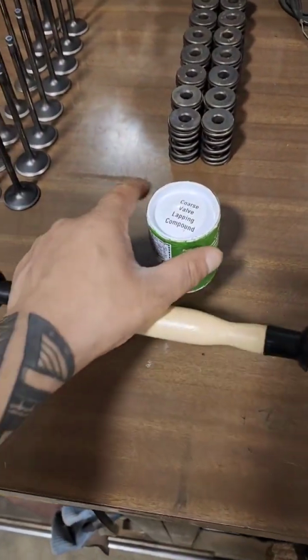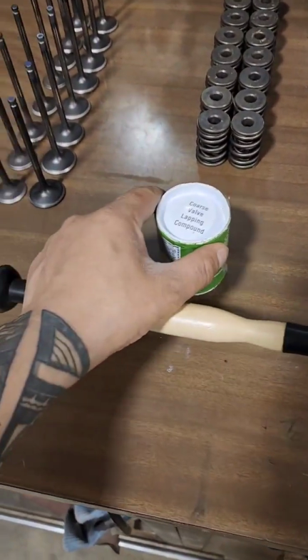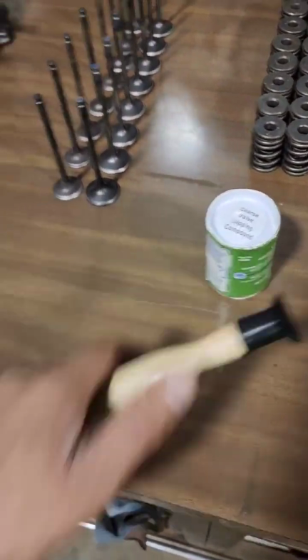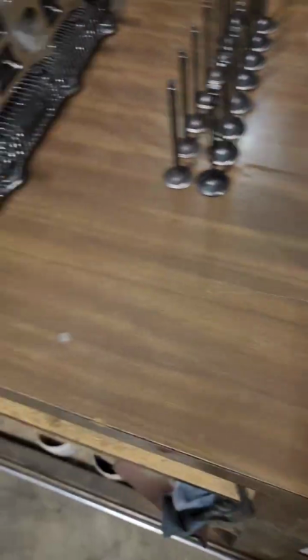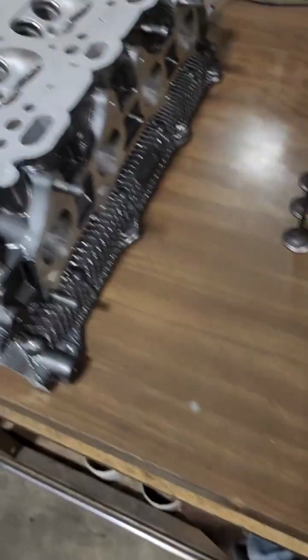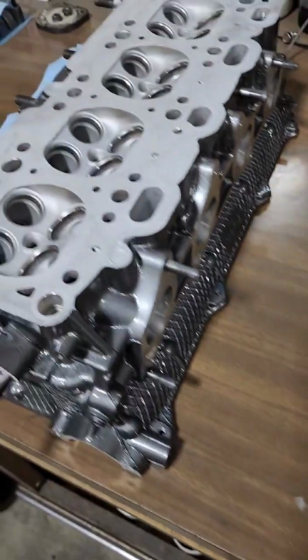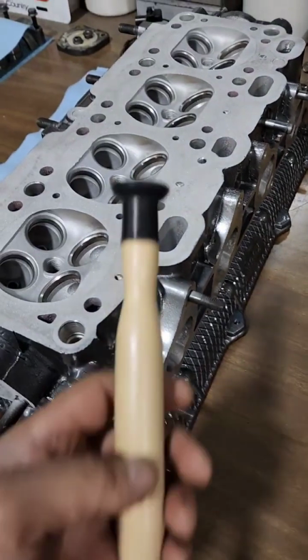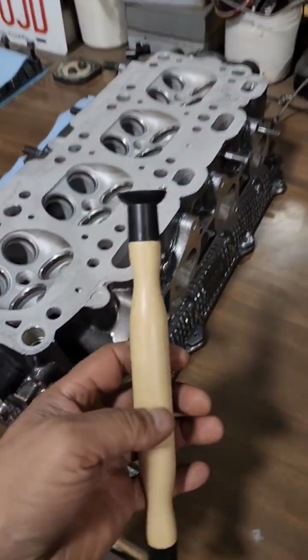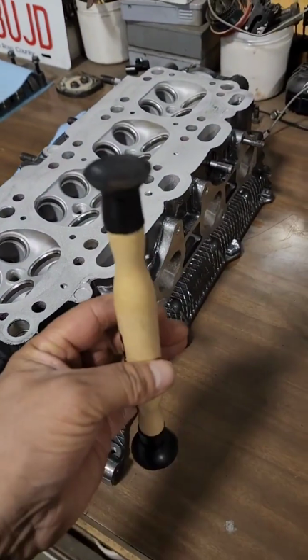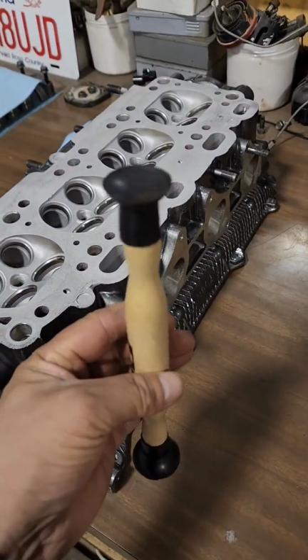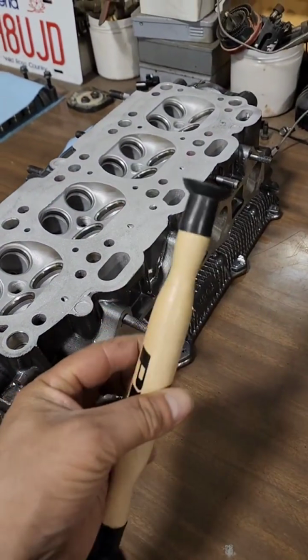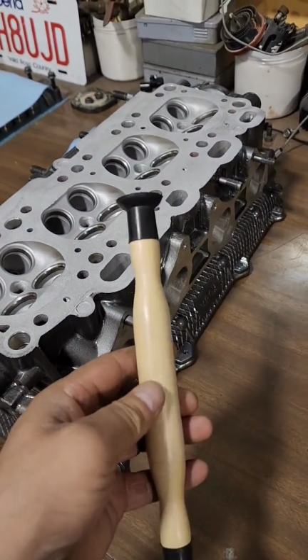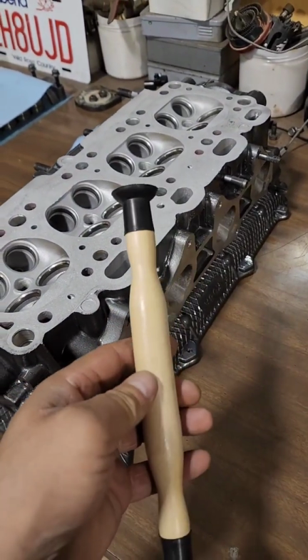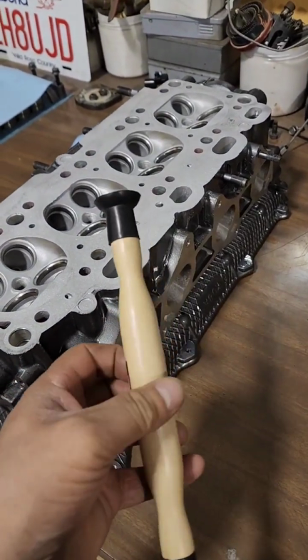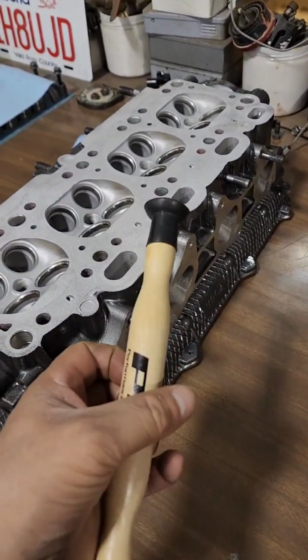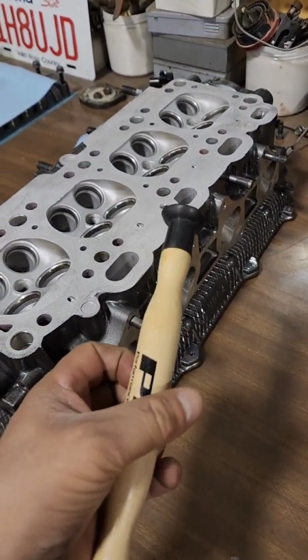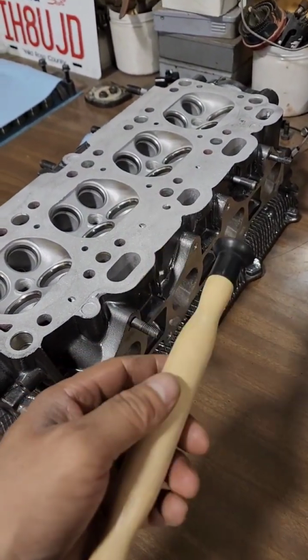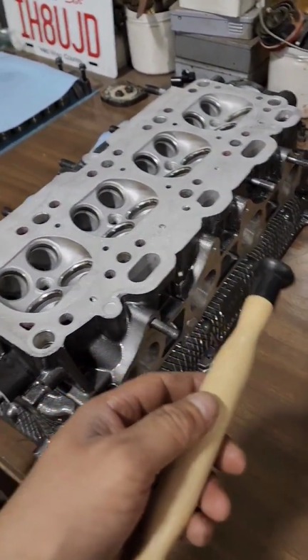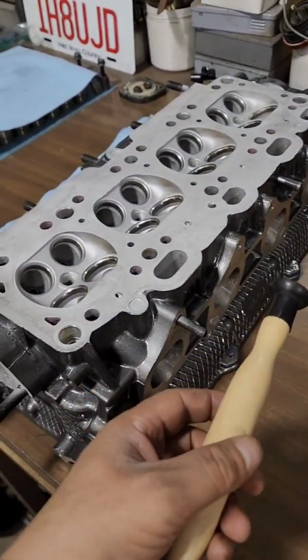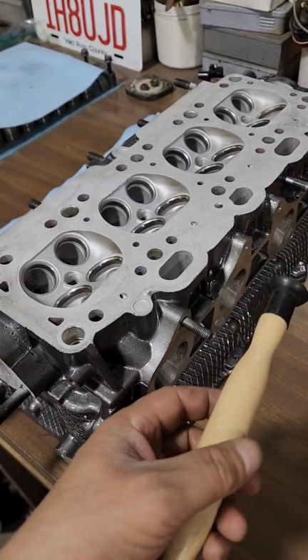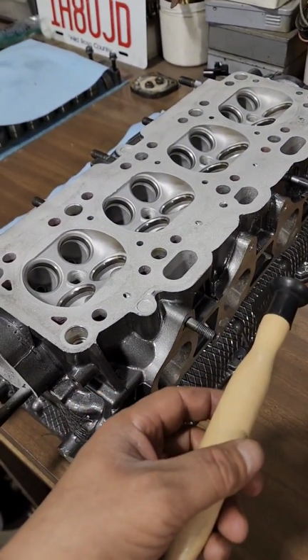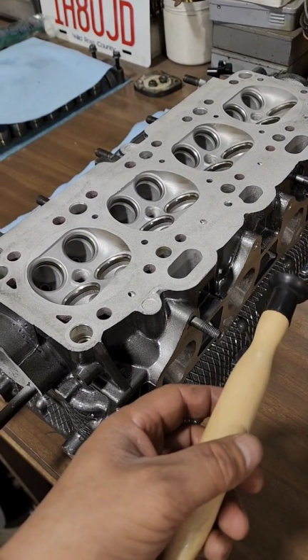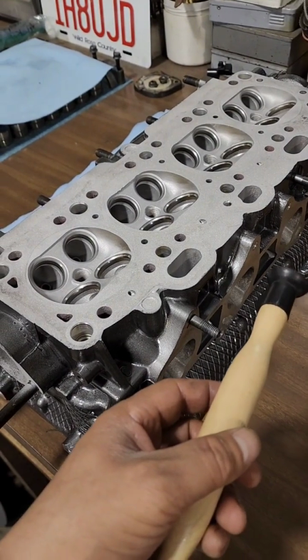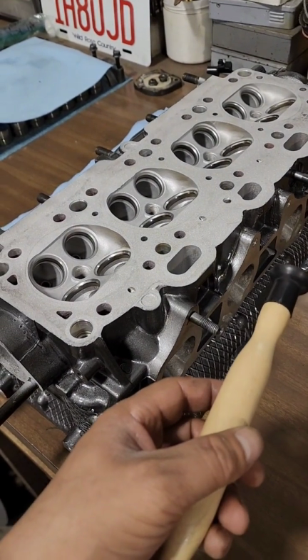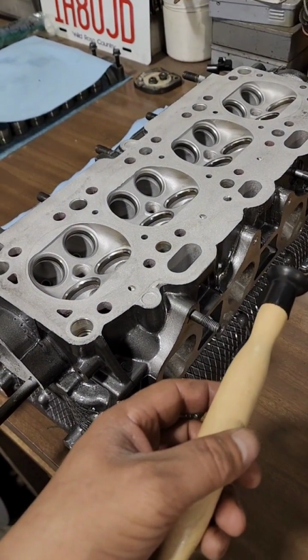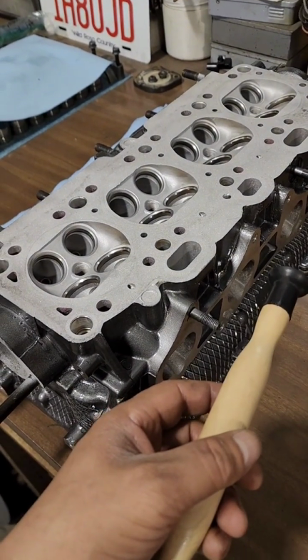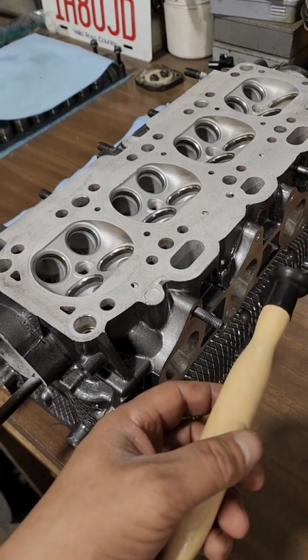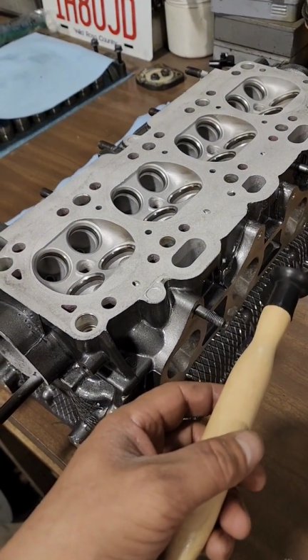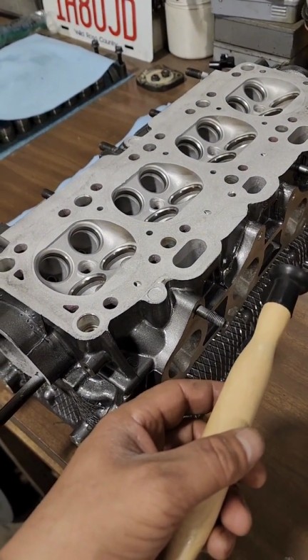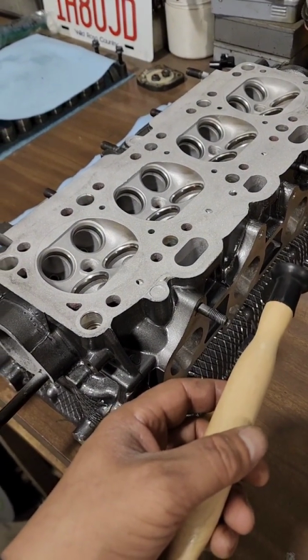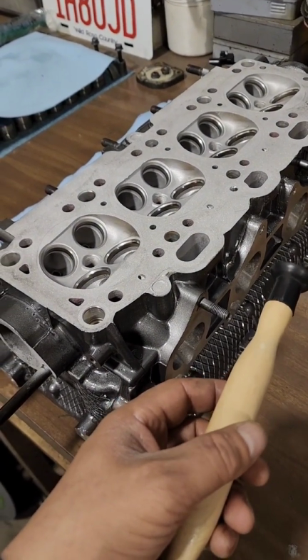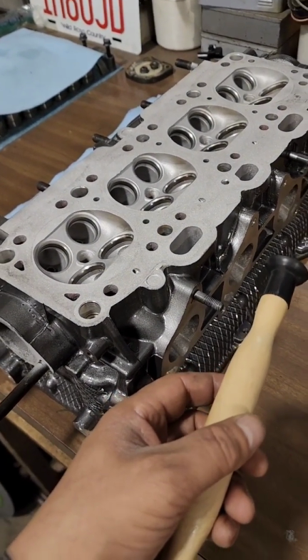We're going to start with the coarse. You can use this suction cup kind of deal, and what you would do is just put the valve in with the compound on there, and you'd kind of do it by hand.